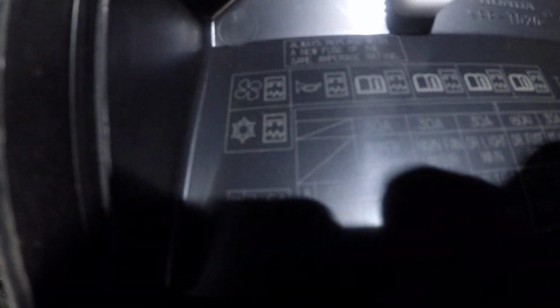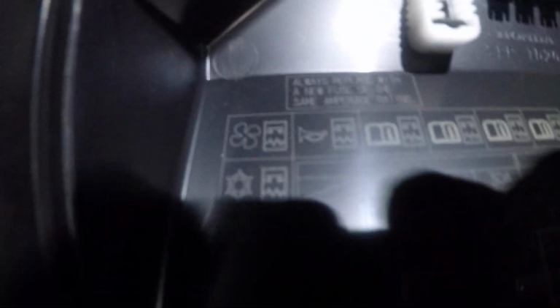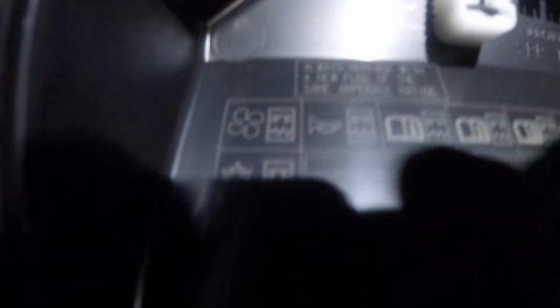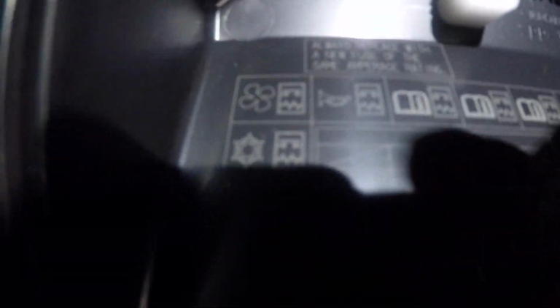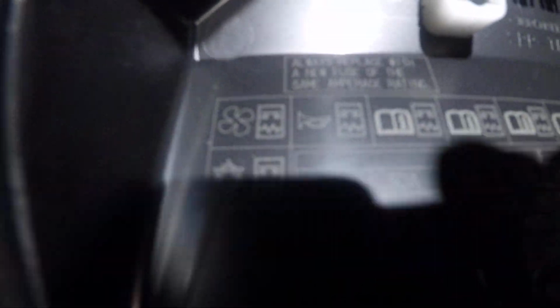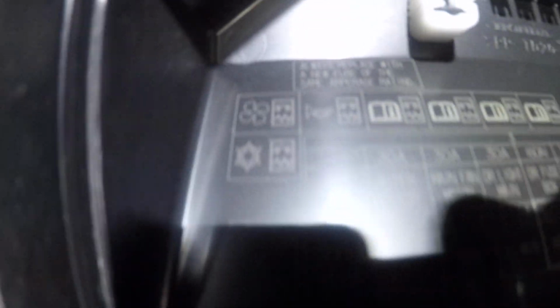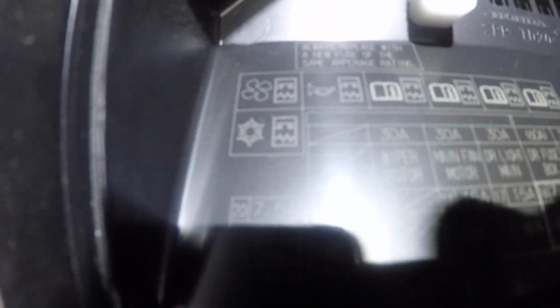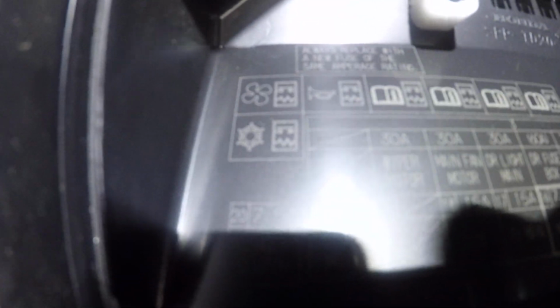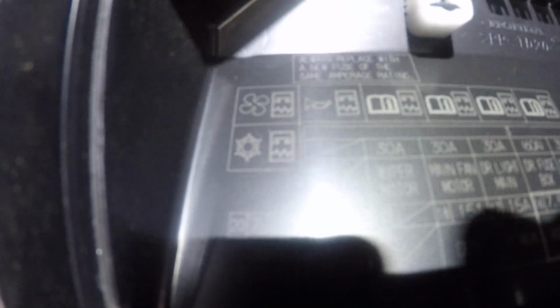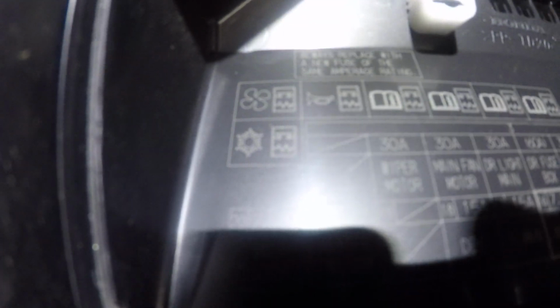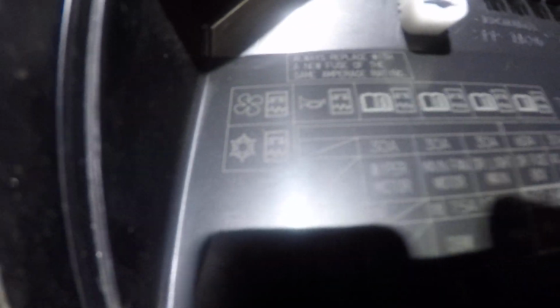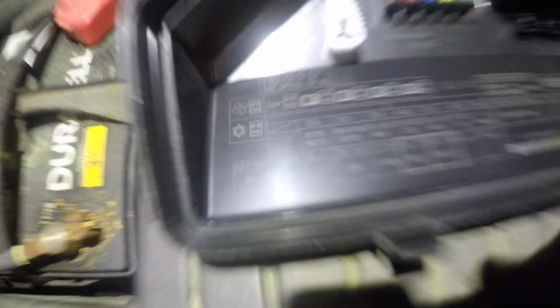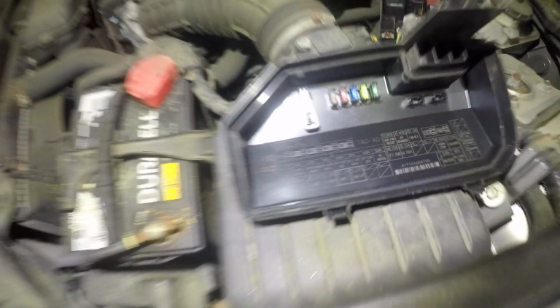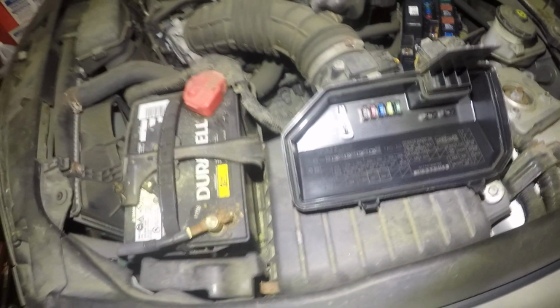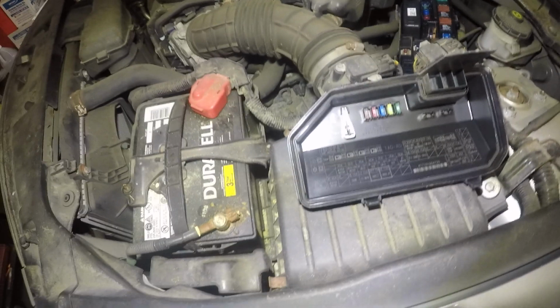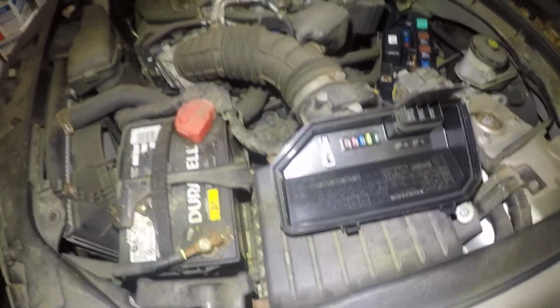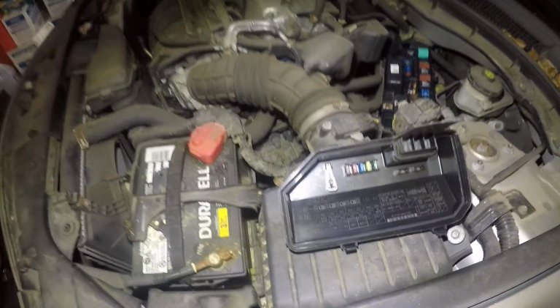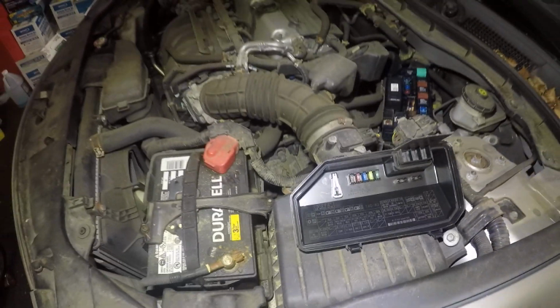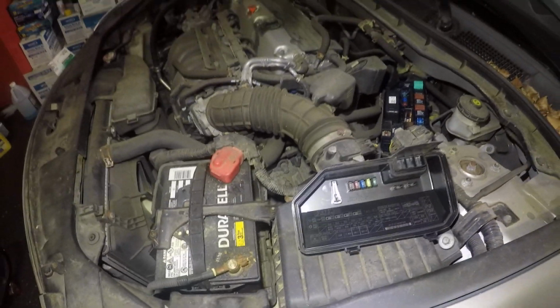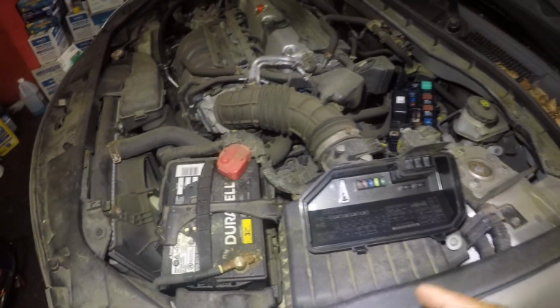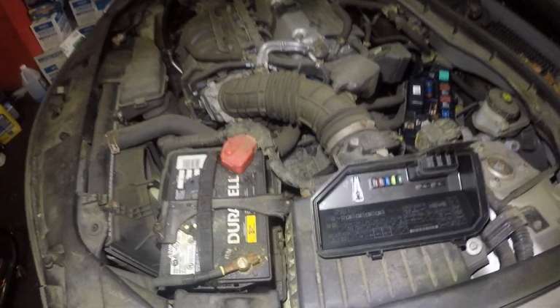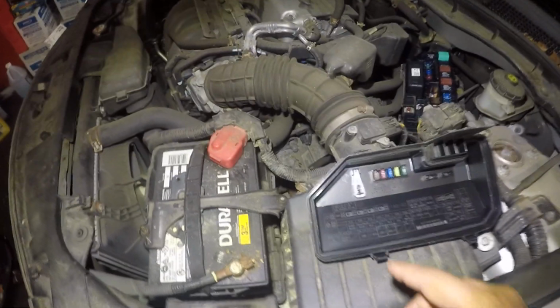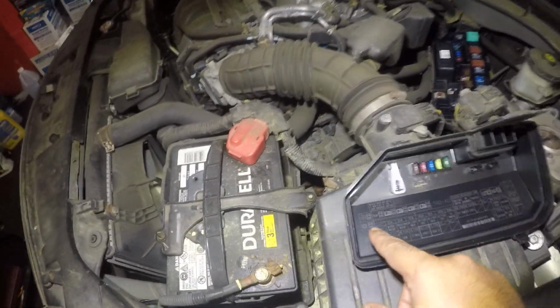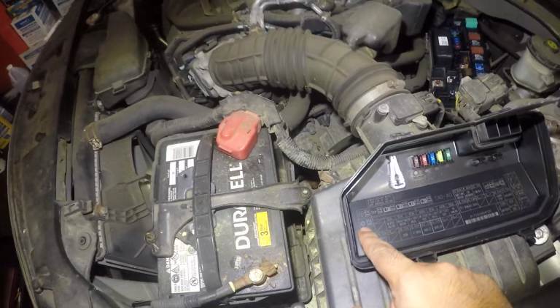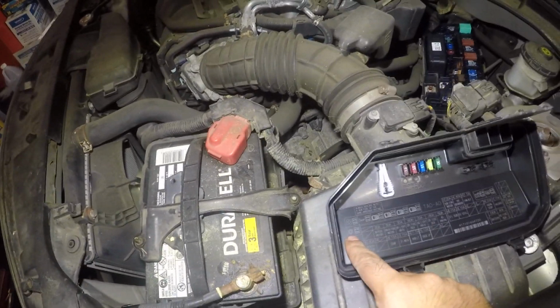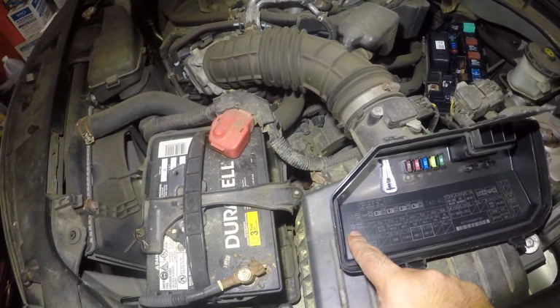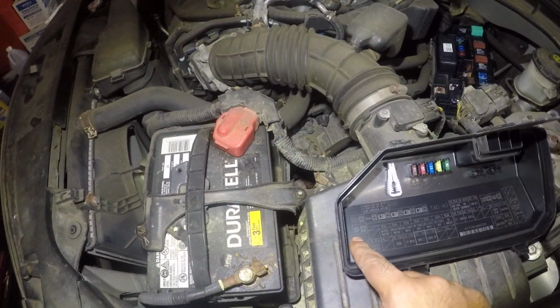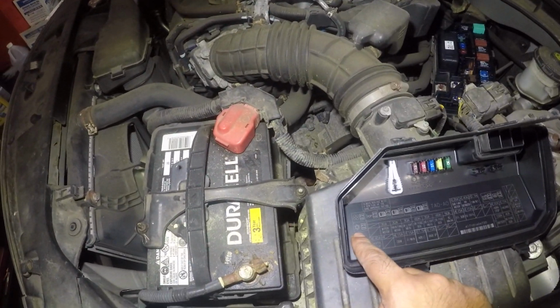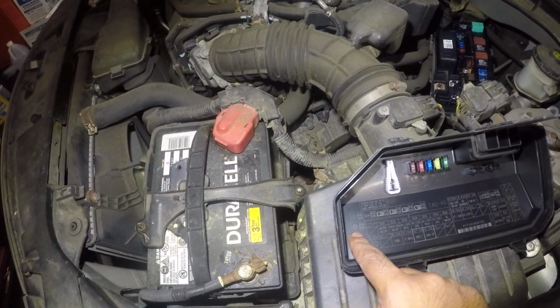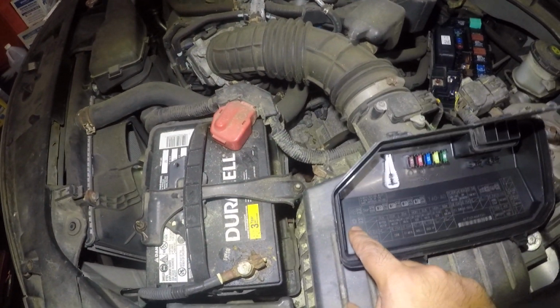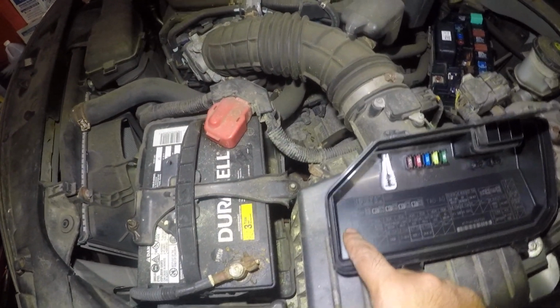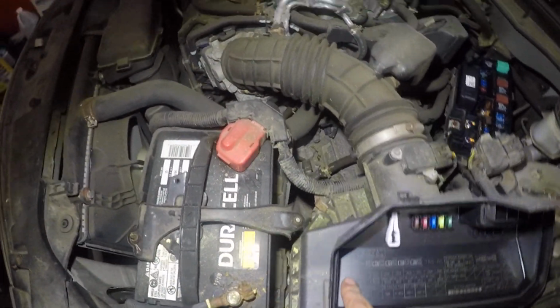You see that right there? It looks like a little snowflake. So that's the relay for the AC compressor, which is located right here.